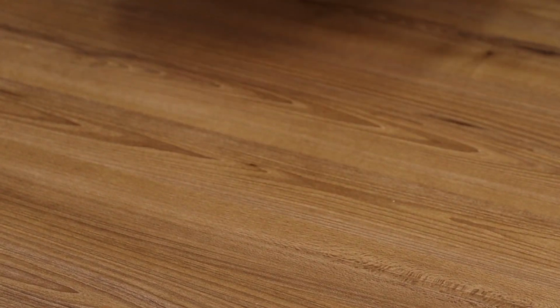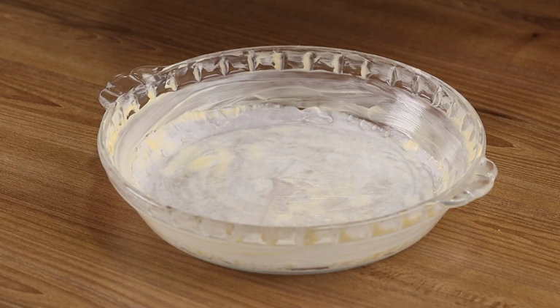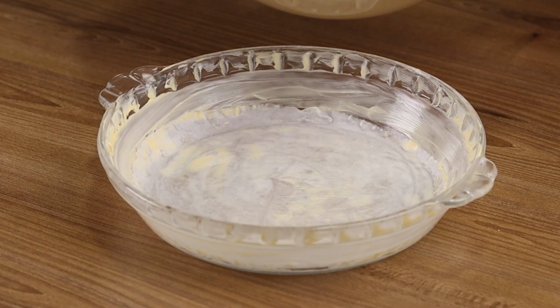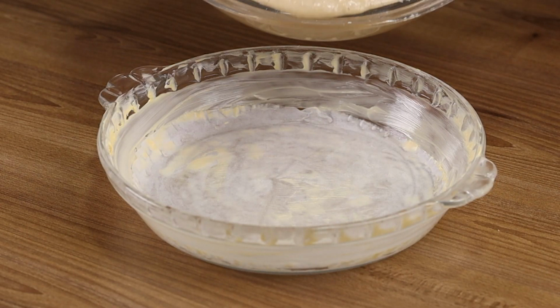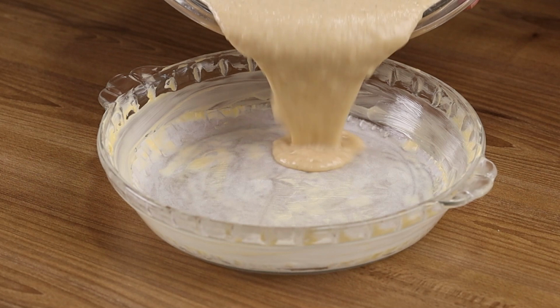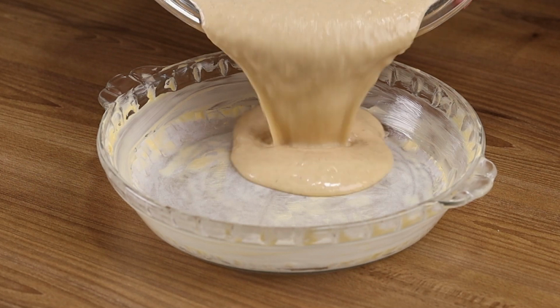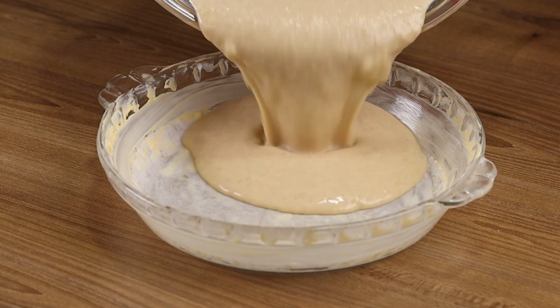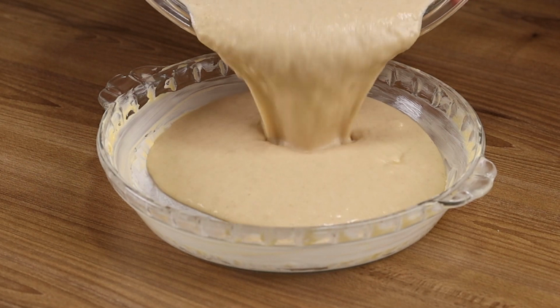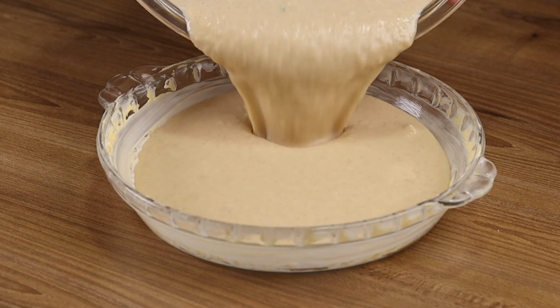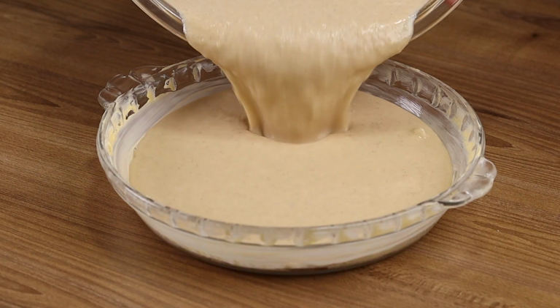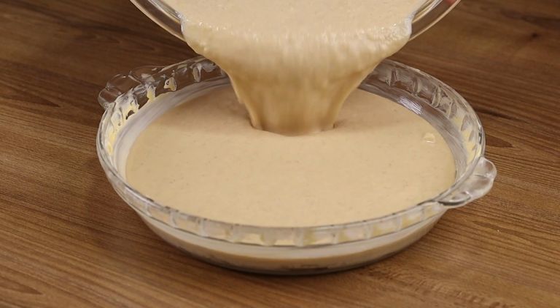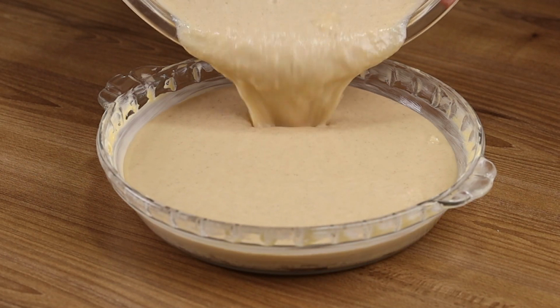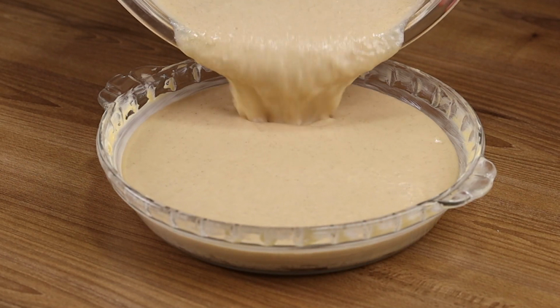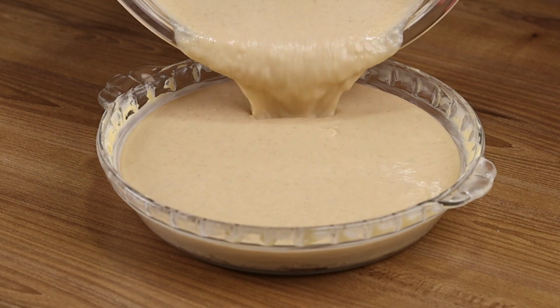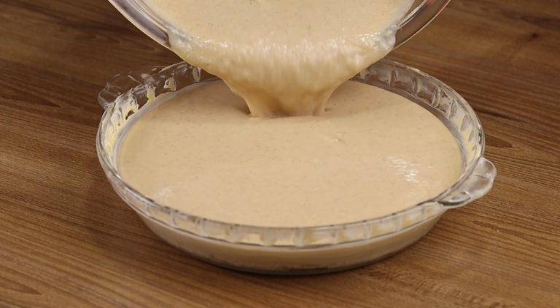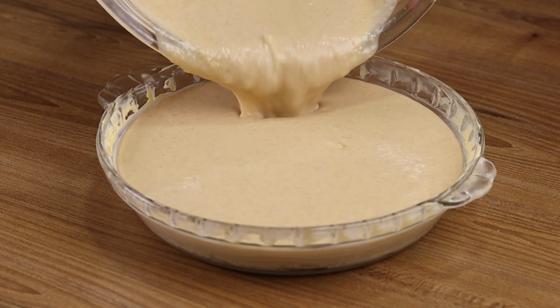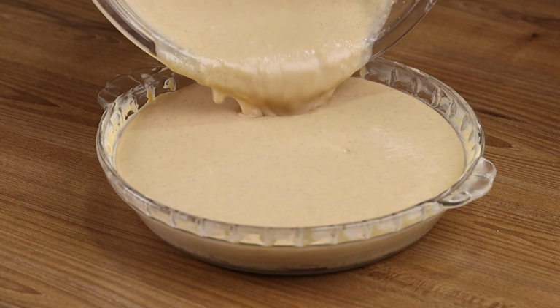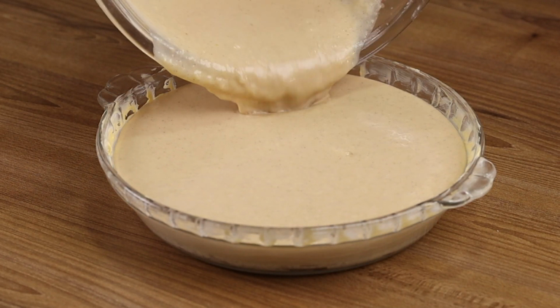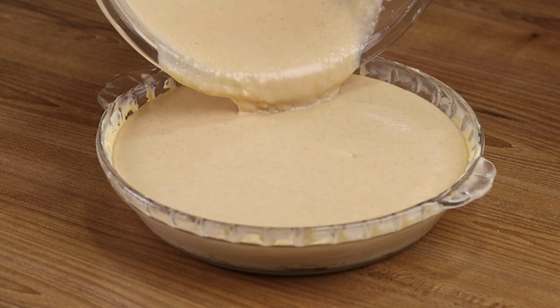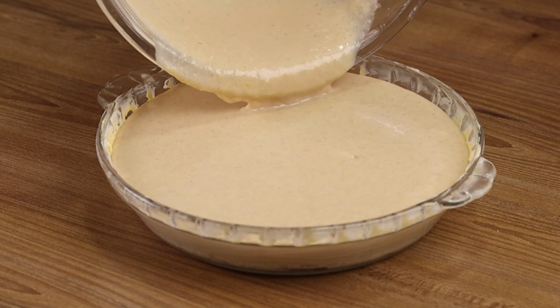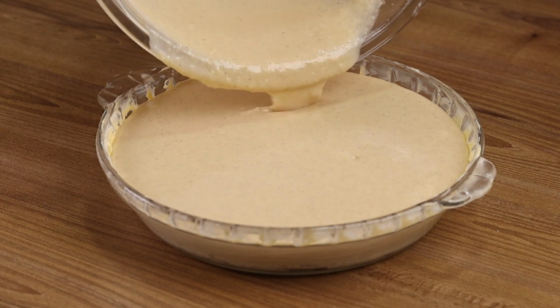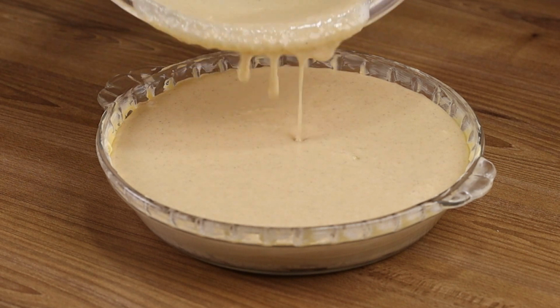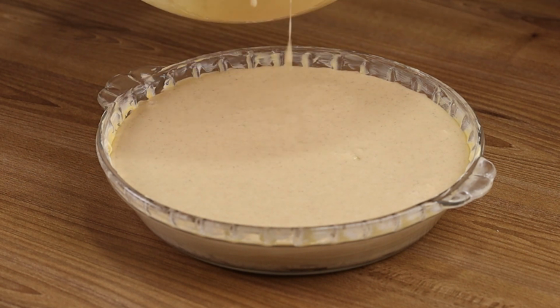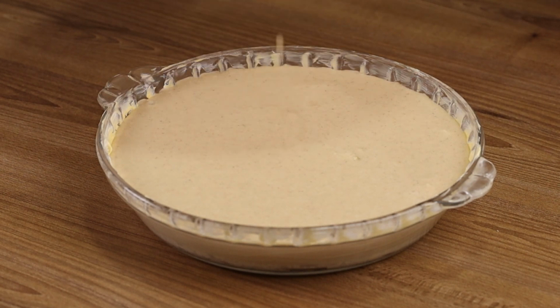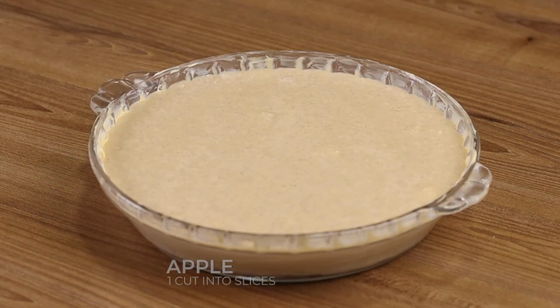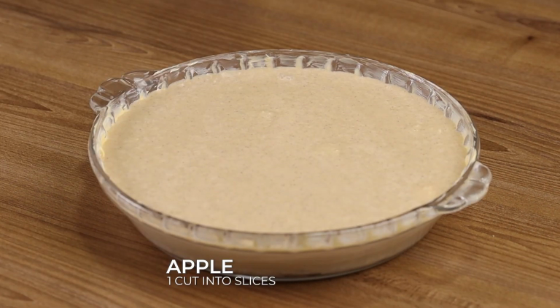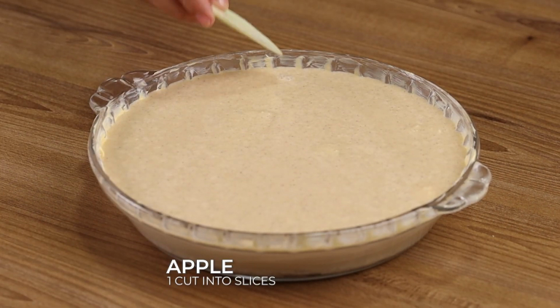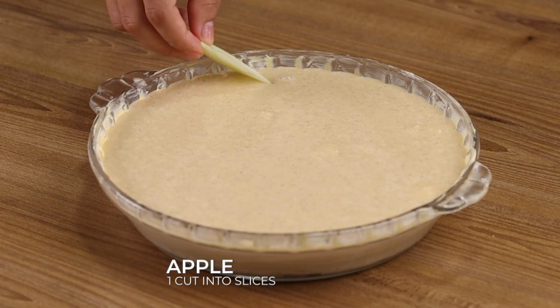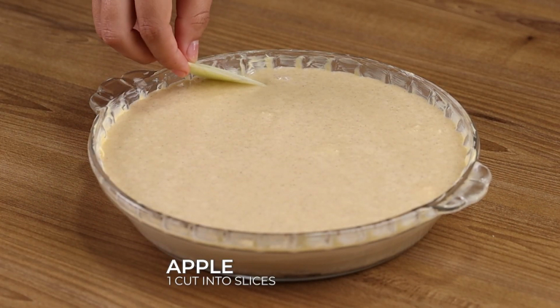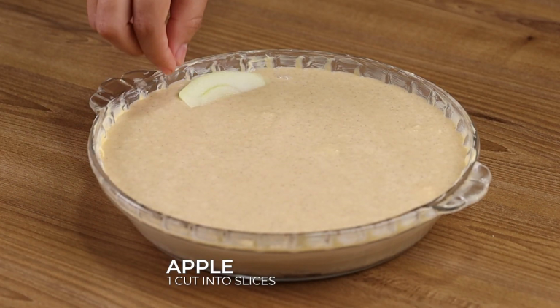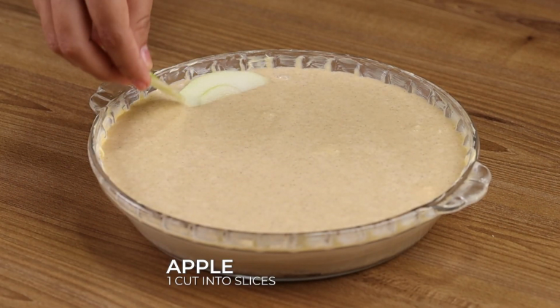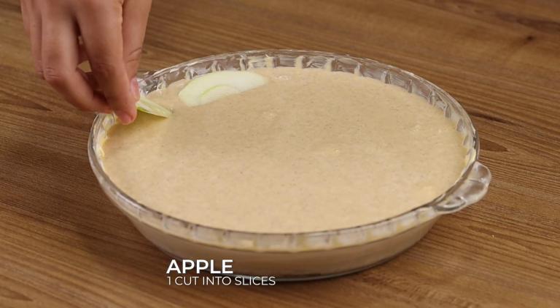Pour our dough into a baking pan greased with butter and dusted with flour. And on top, add 1 apple cut into slices.